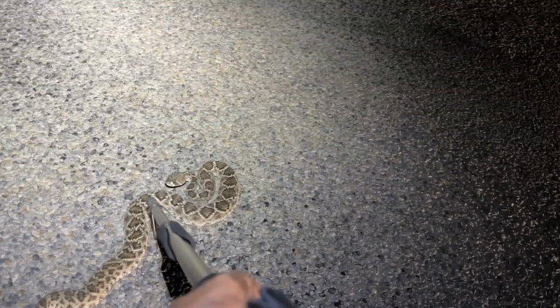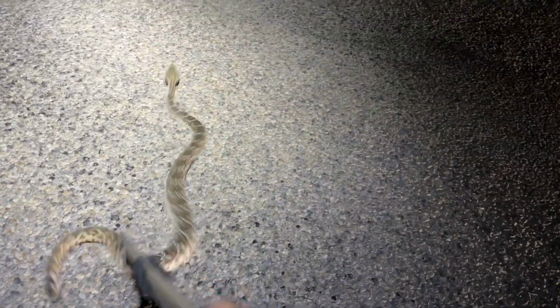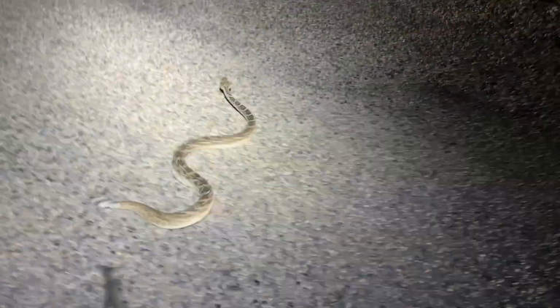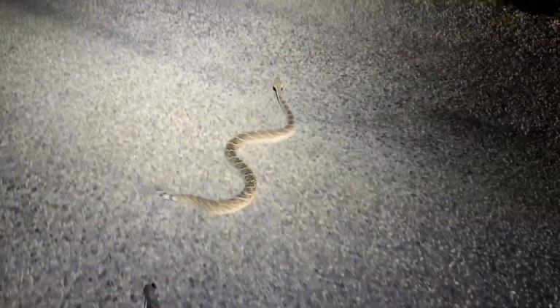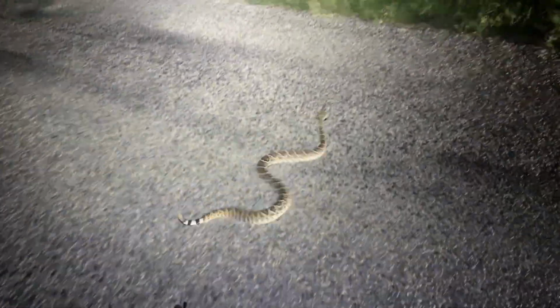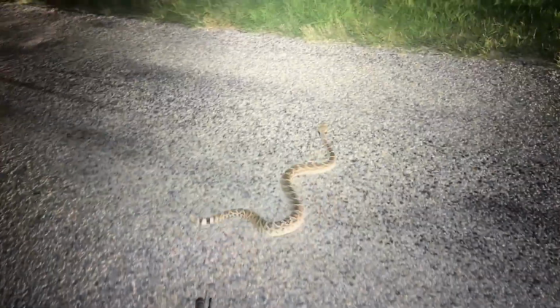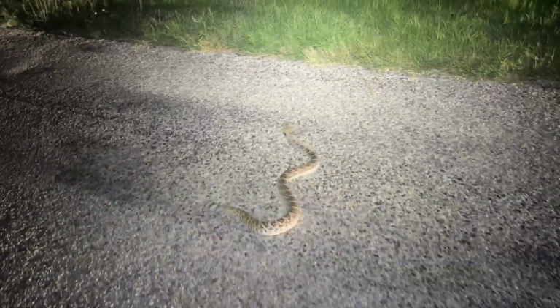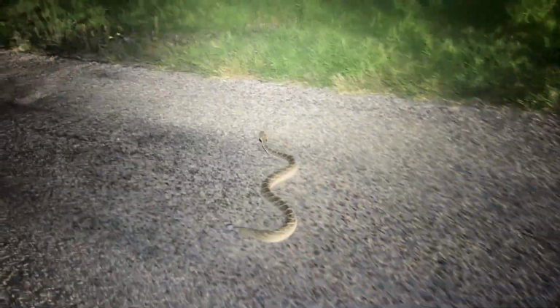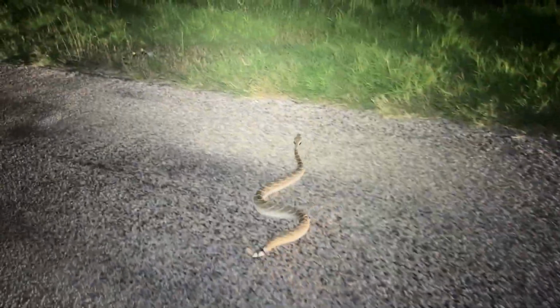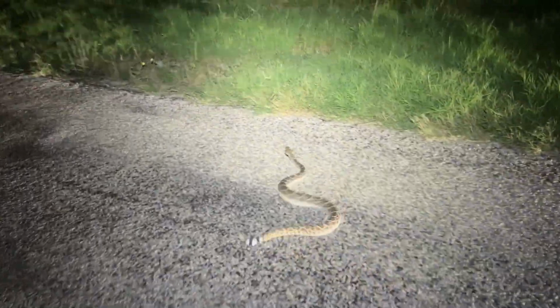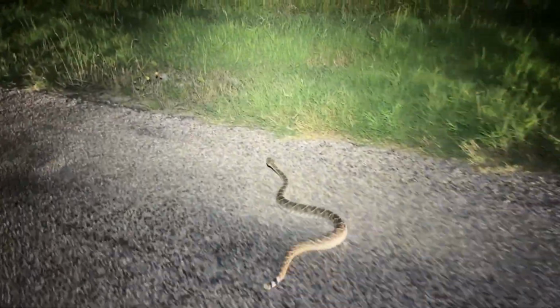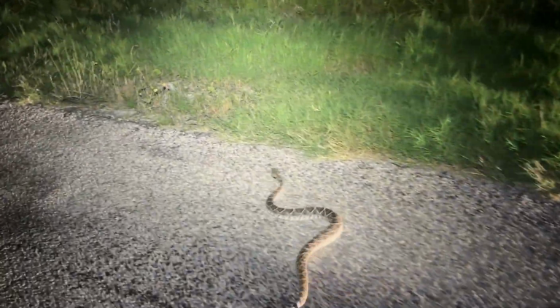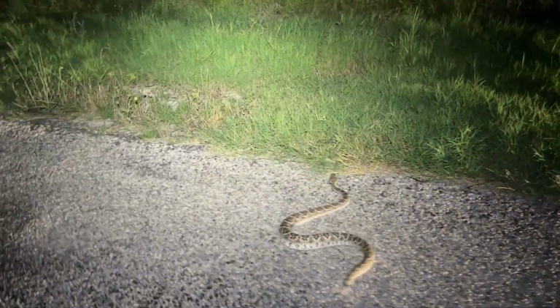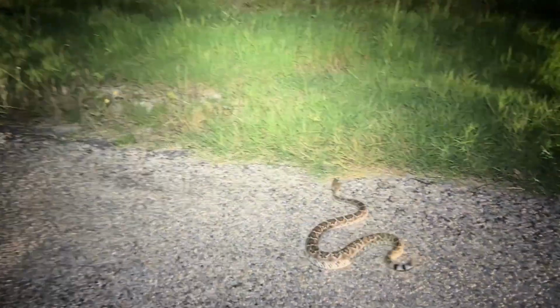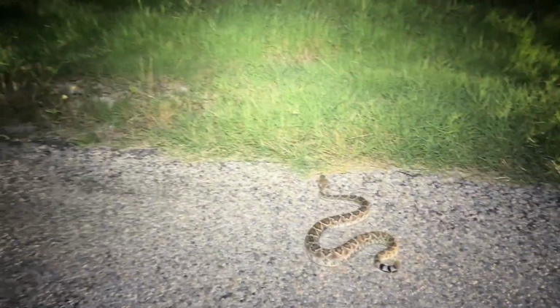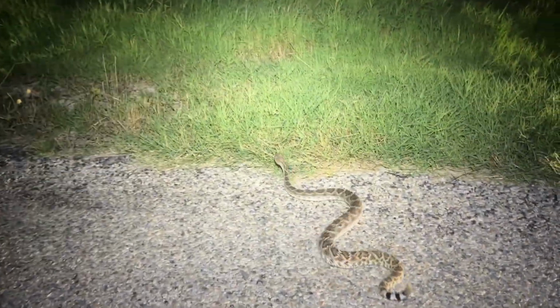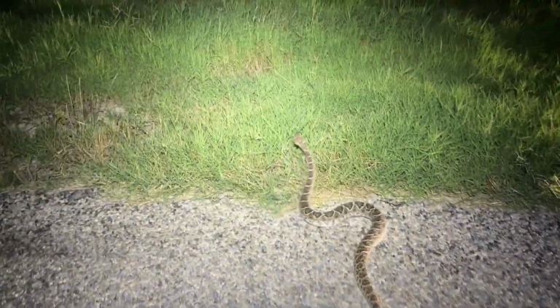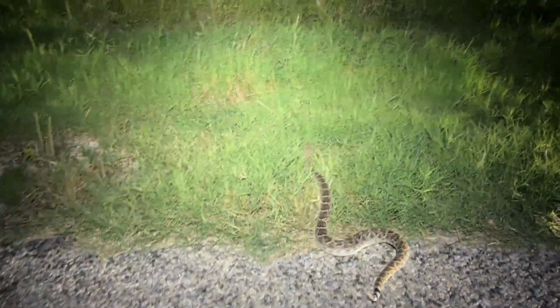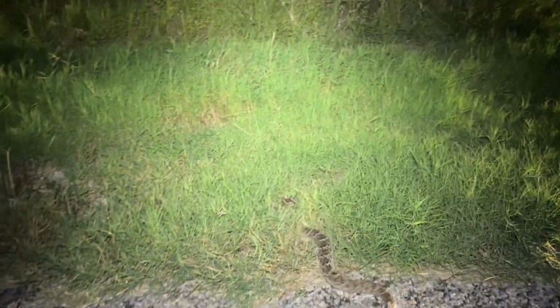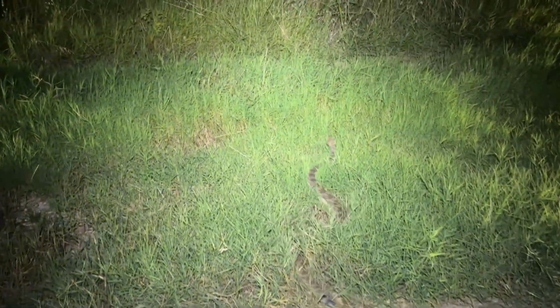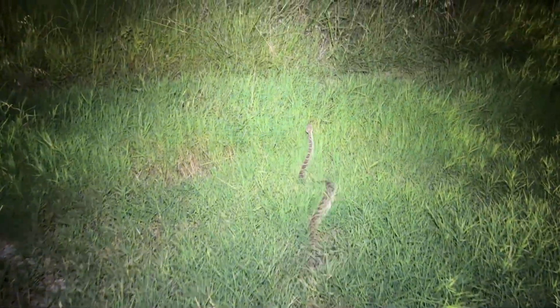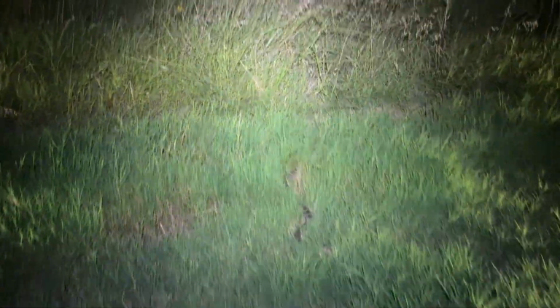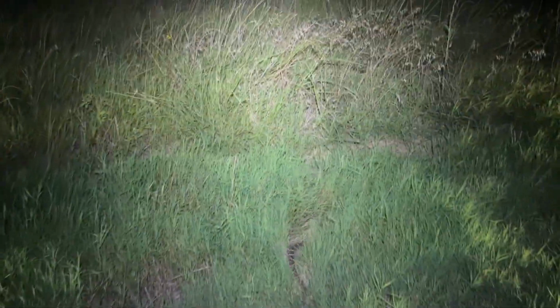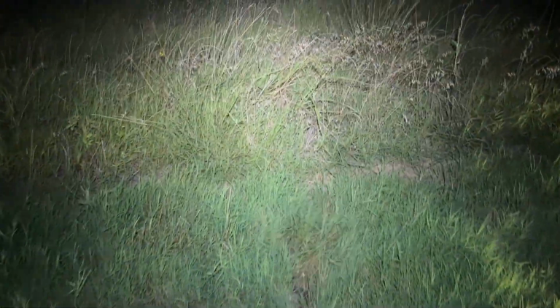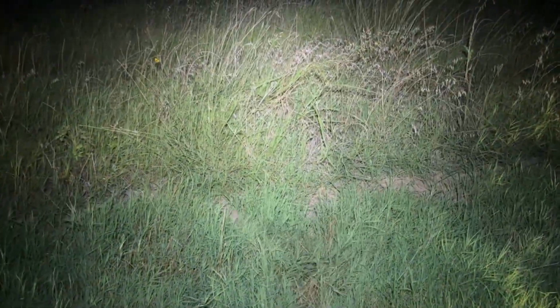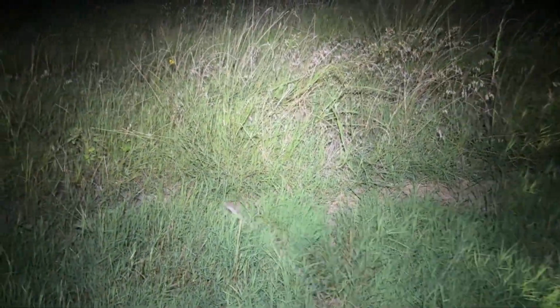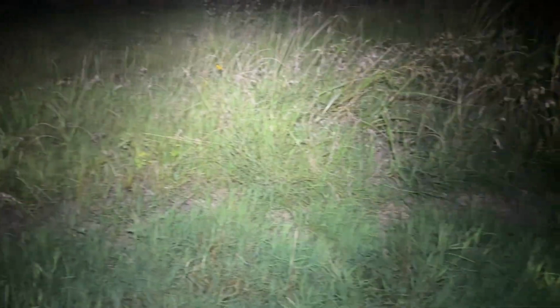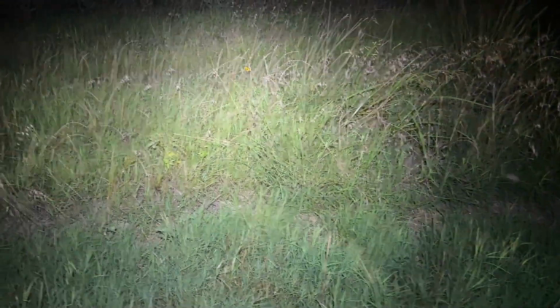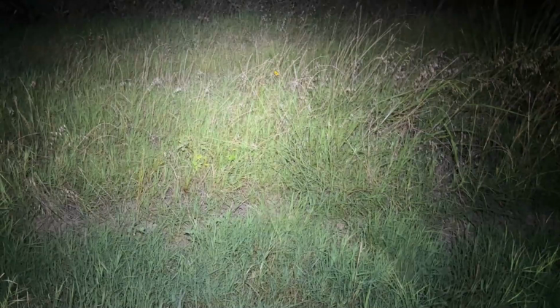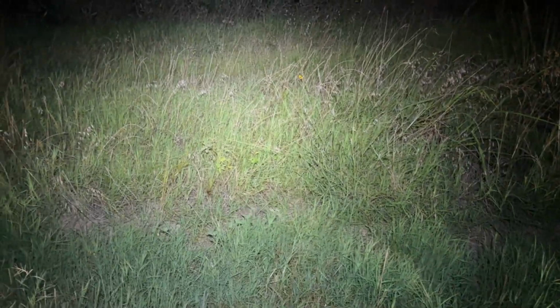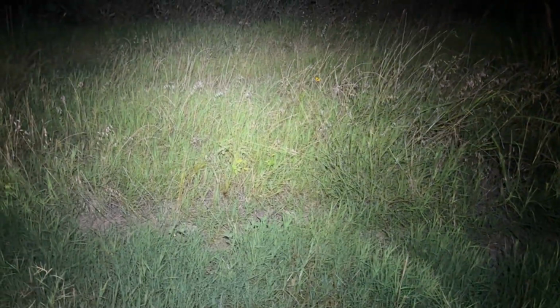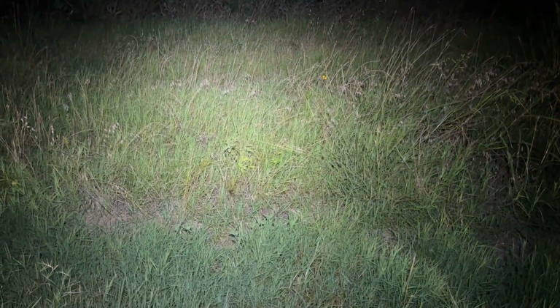There we go. Oh my gosh, it's moving. Keep going. Wow, that thing's super healthy. There it goes. That is so cool.